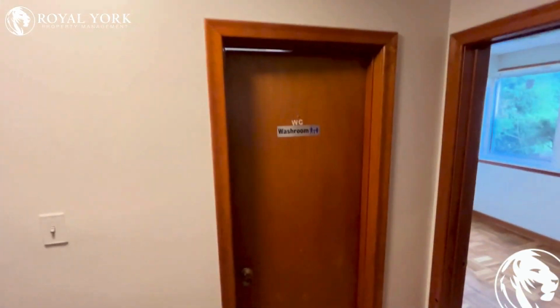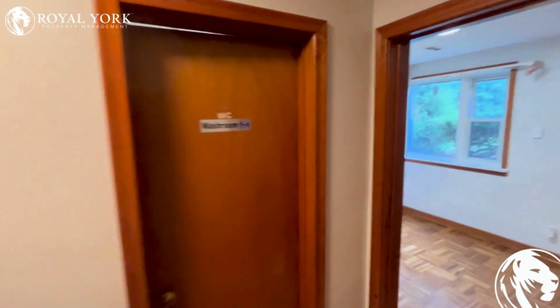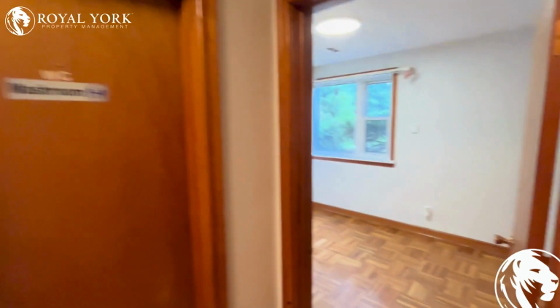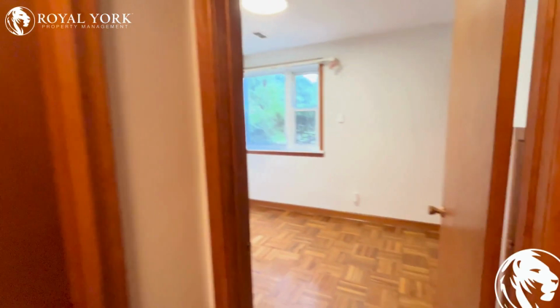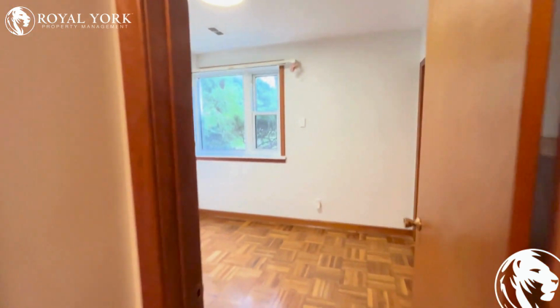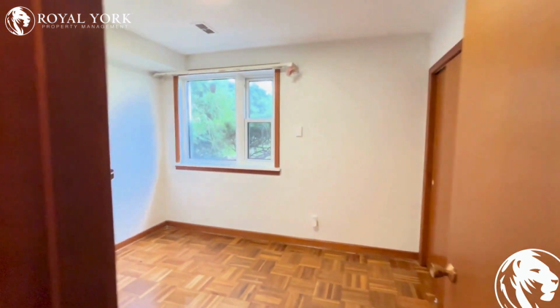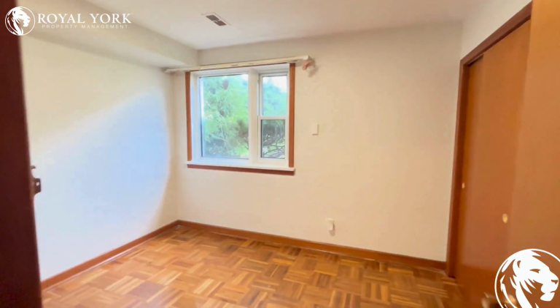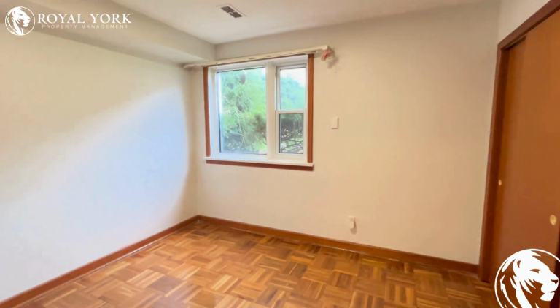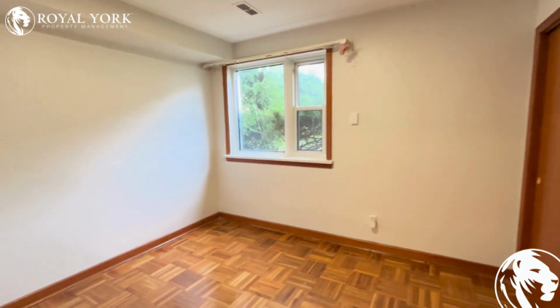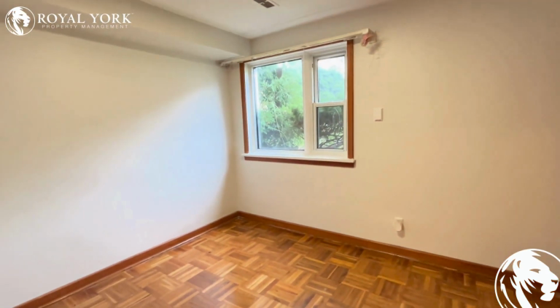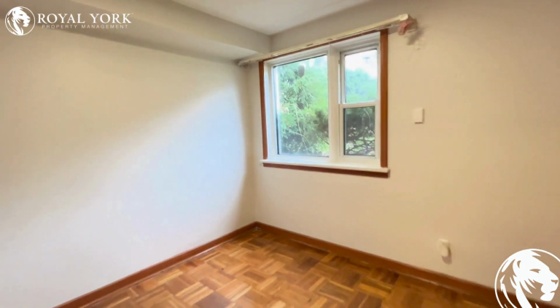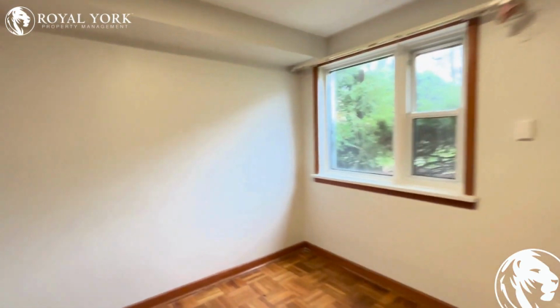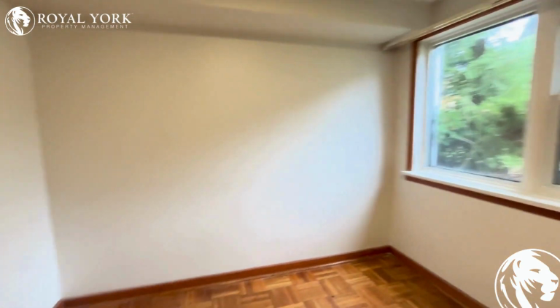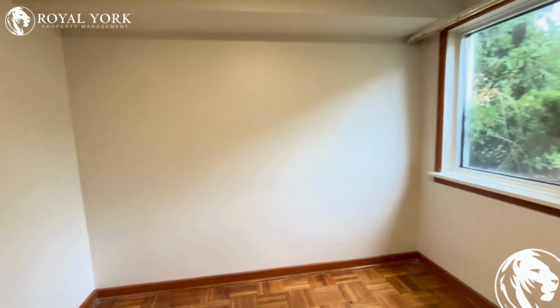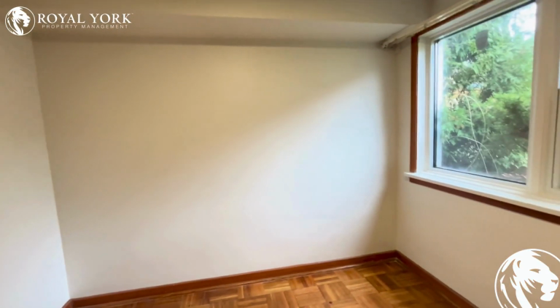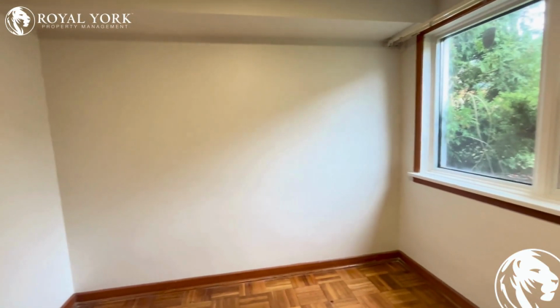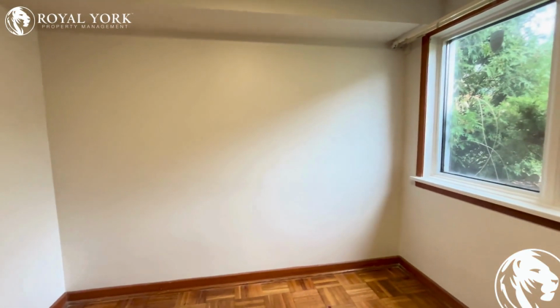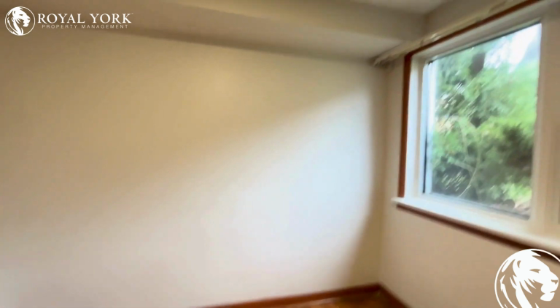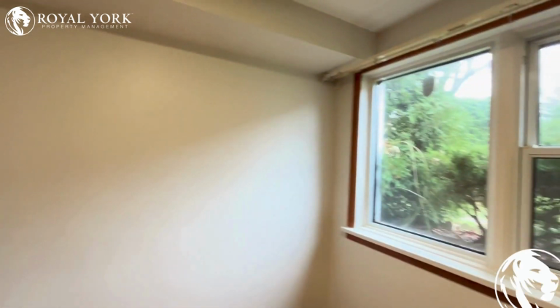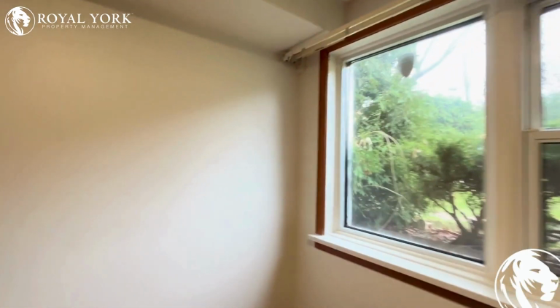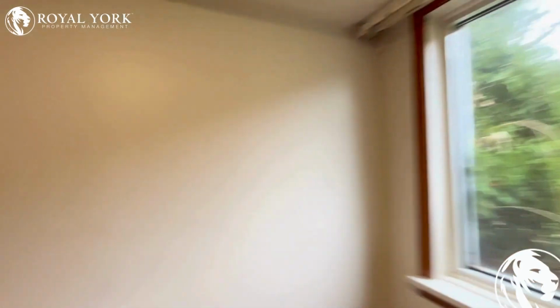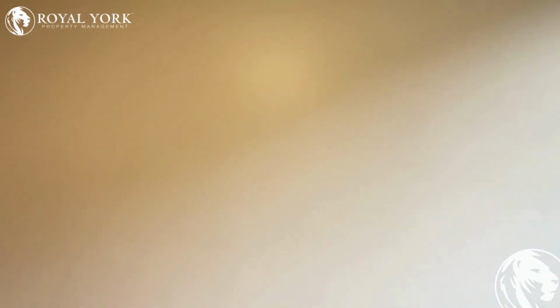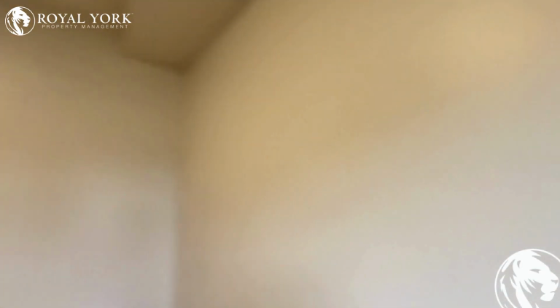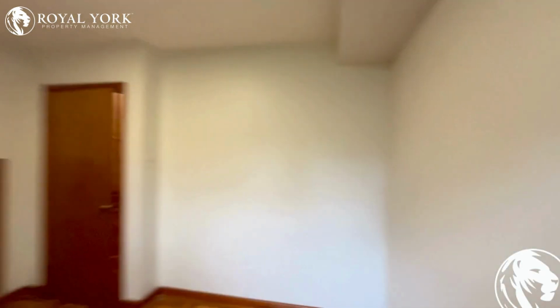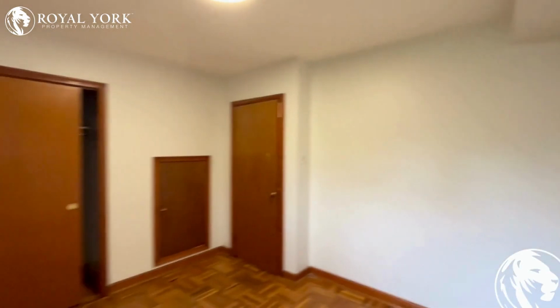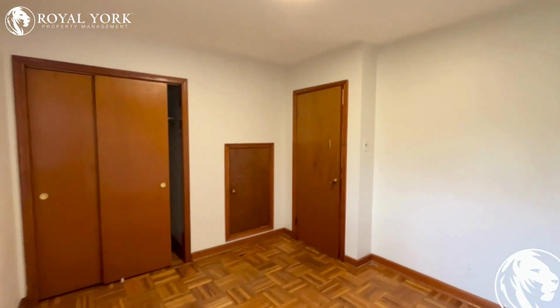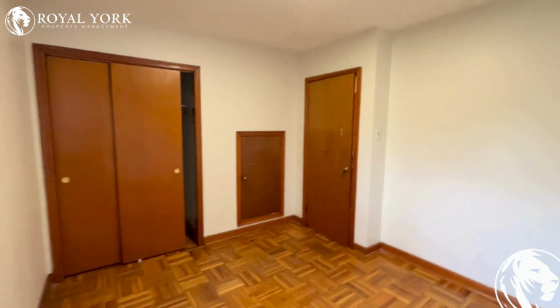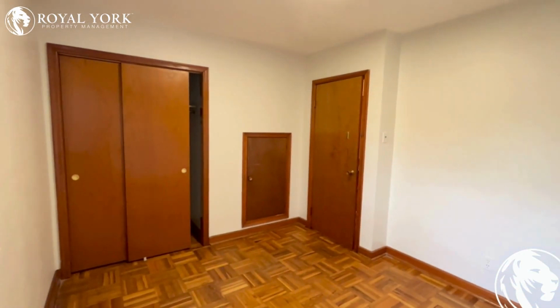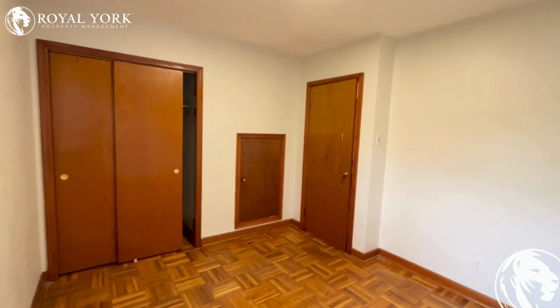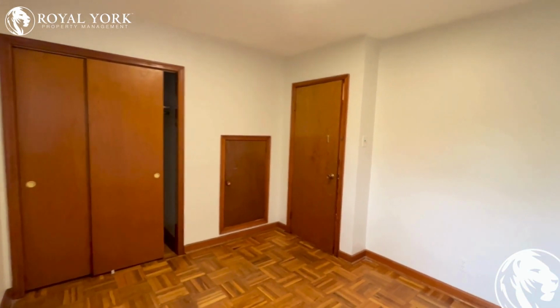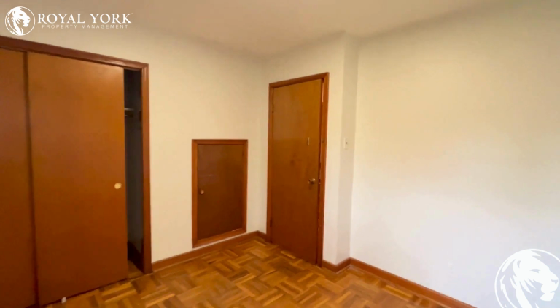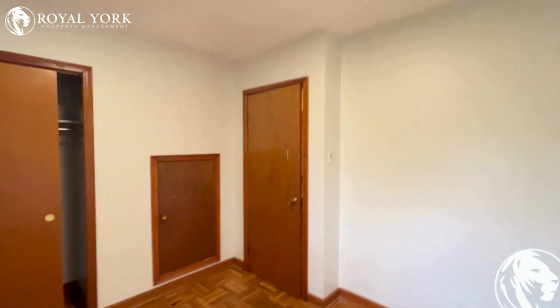To the right is the first bedroom of the property where you can fit in a queen-size bed. This room has huge windows, tons of sunlight, and a decent sized closet for storage.